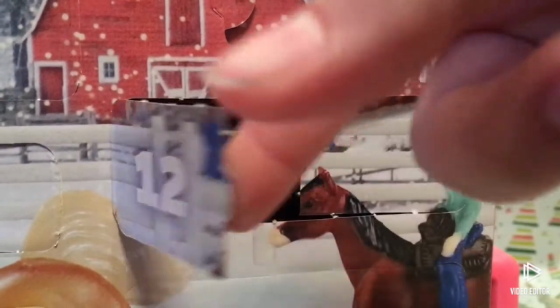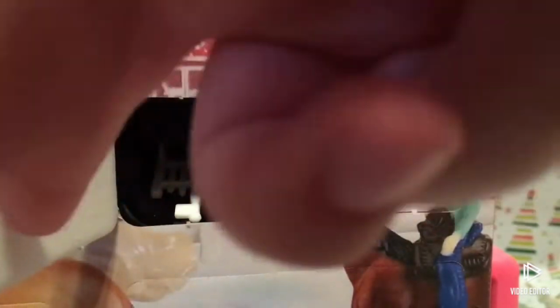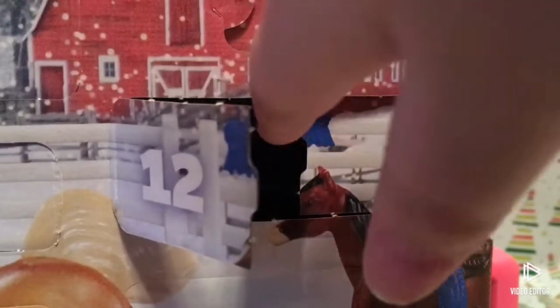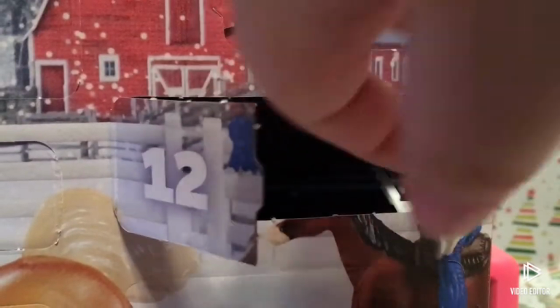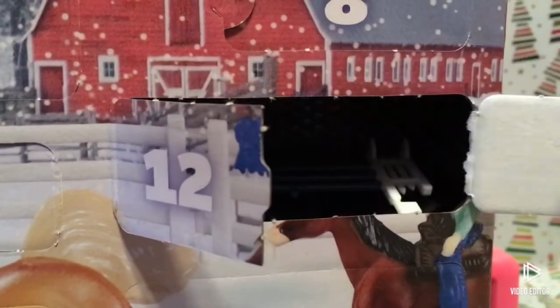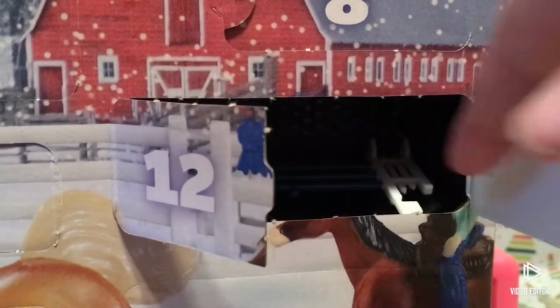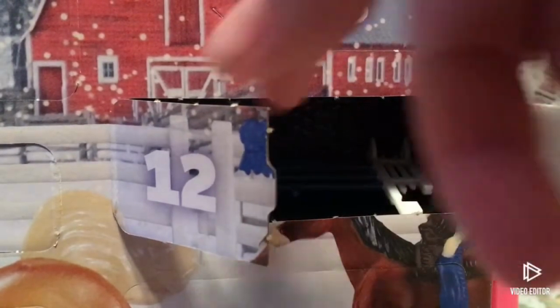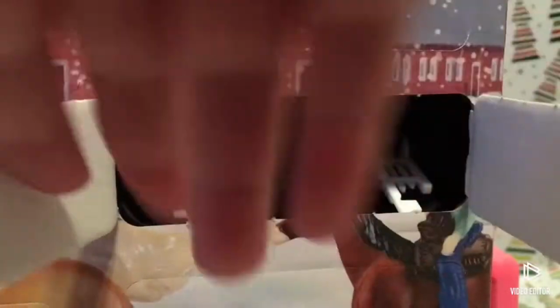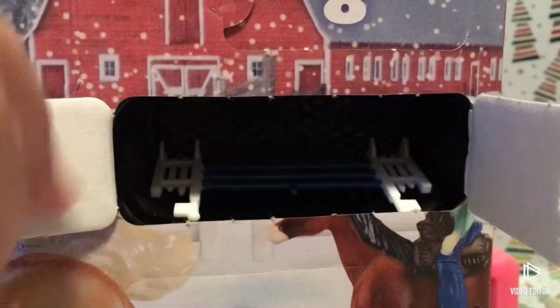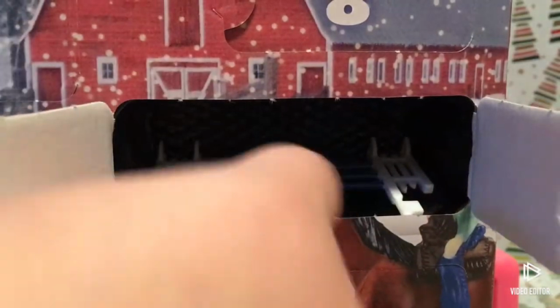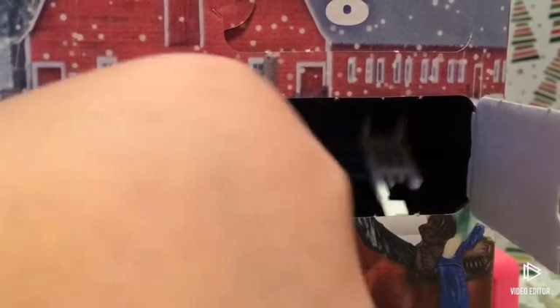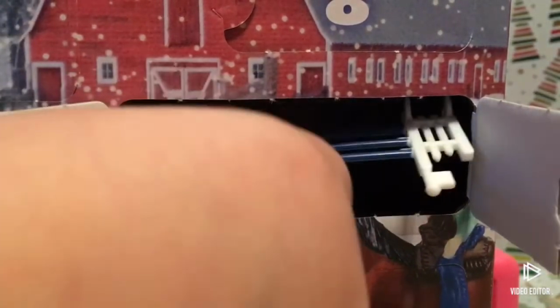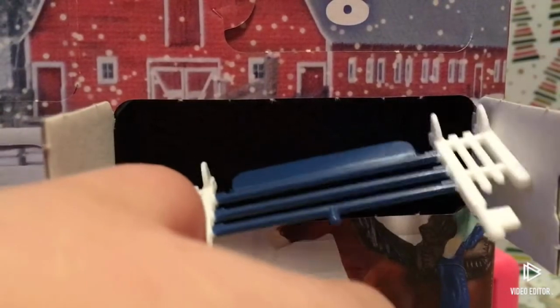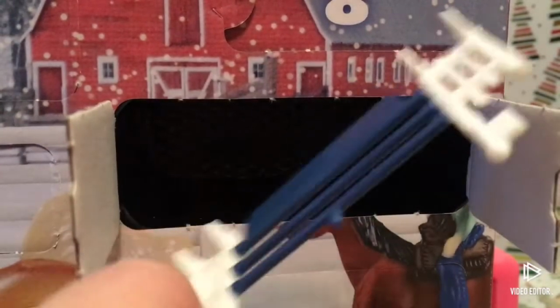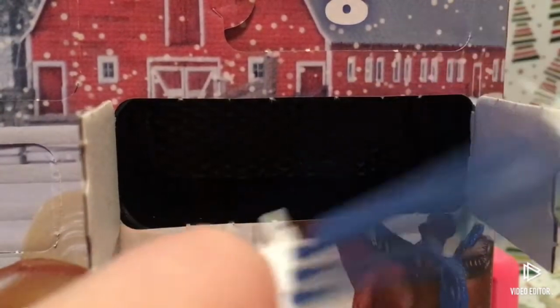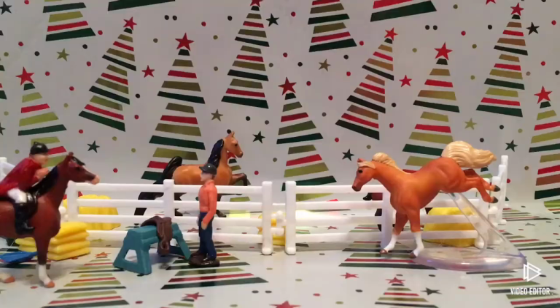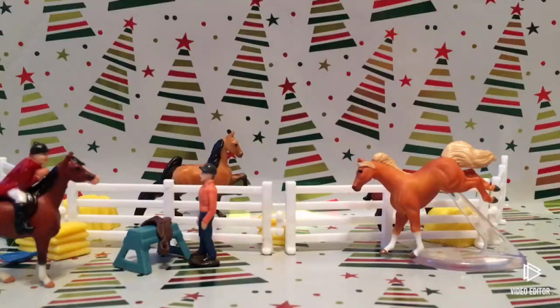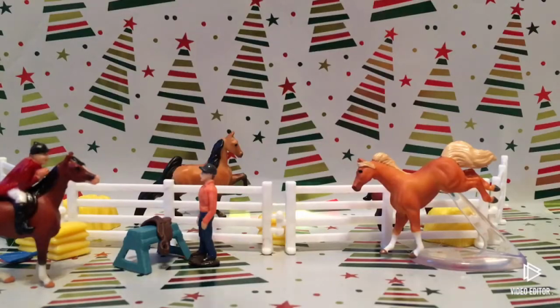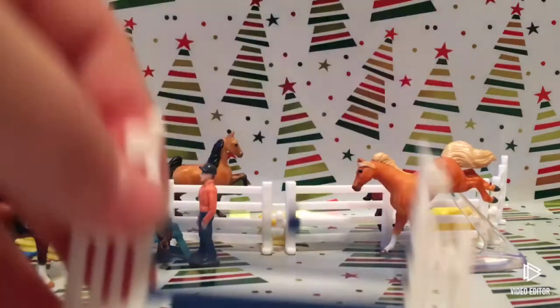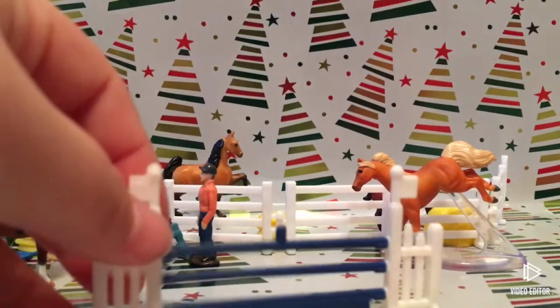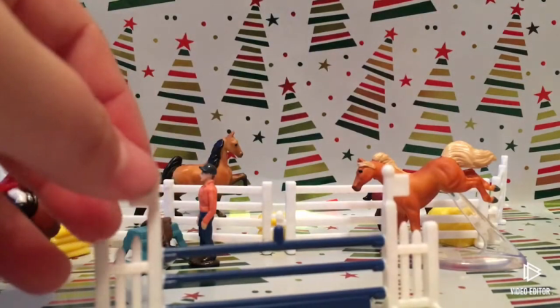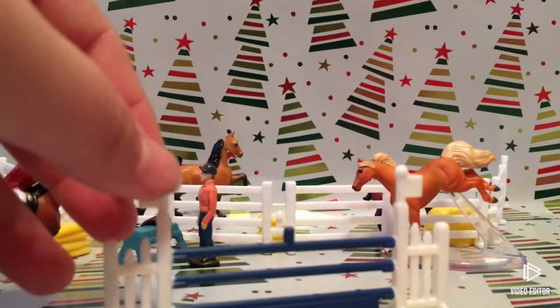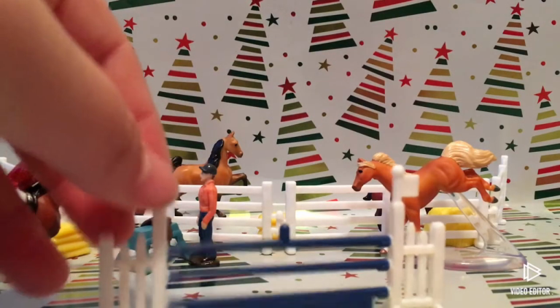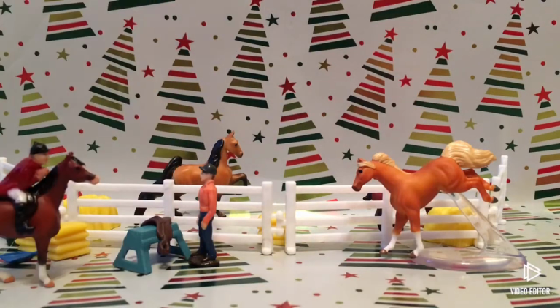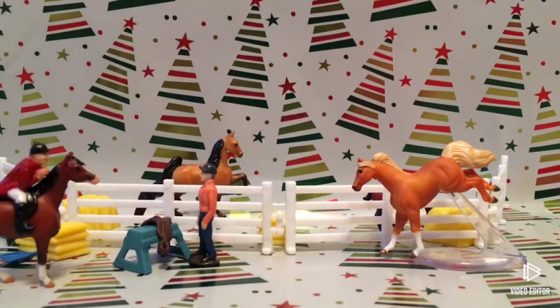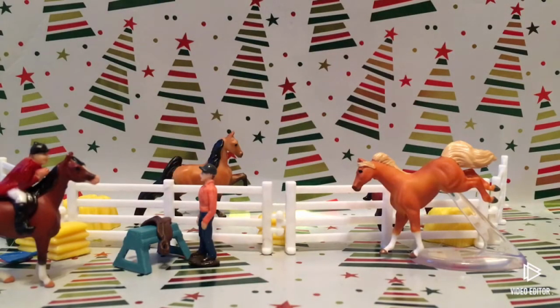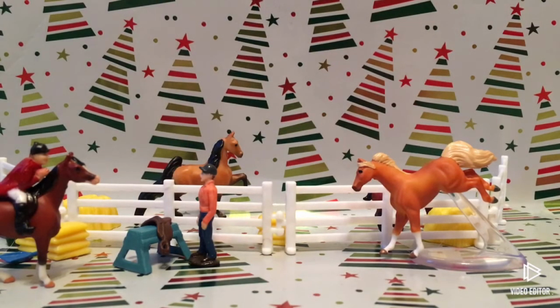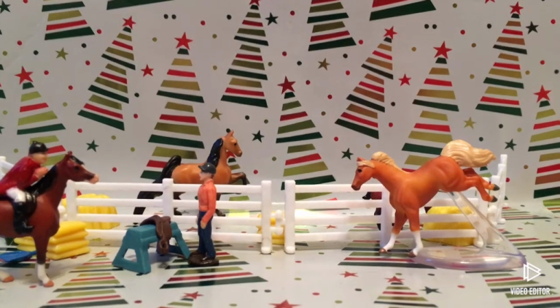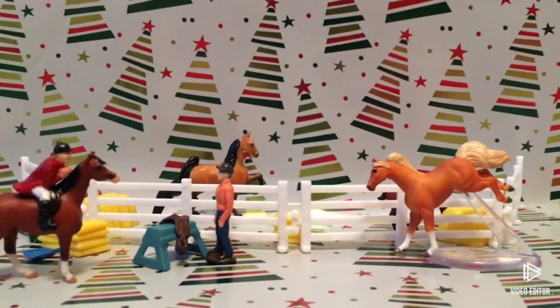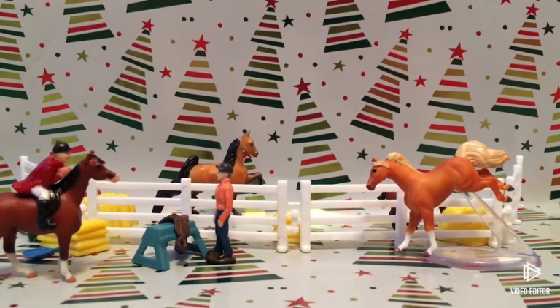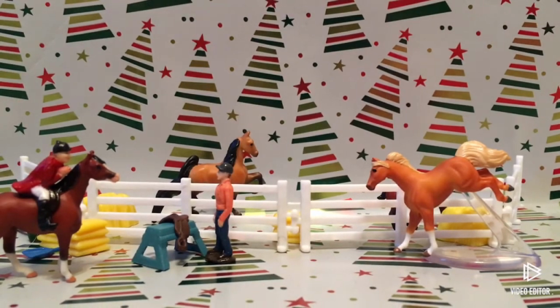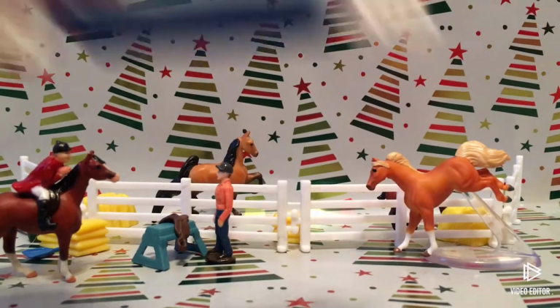Oh my god, a jump! It's green — I think — no, it's blue, it's blue! So this is our blue jump. It just stands up like this, and I did change up my scene a bit.